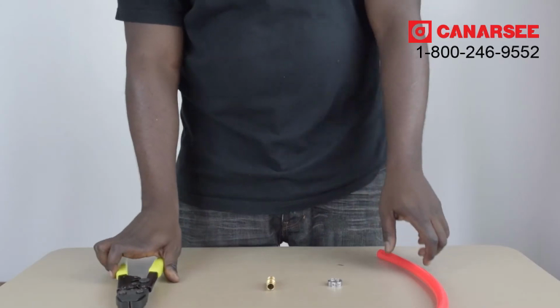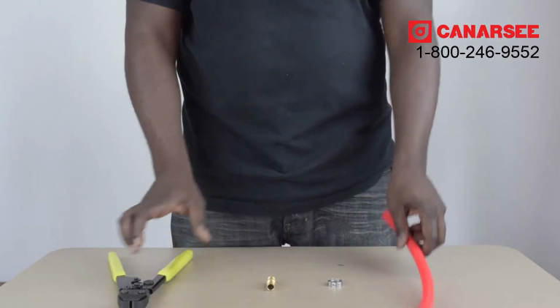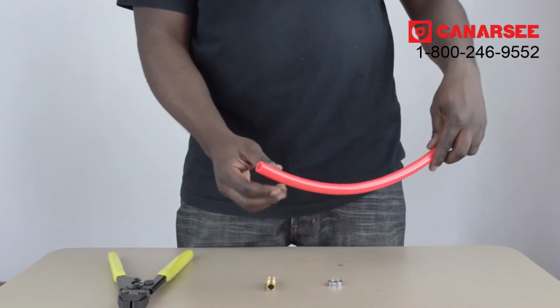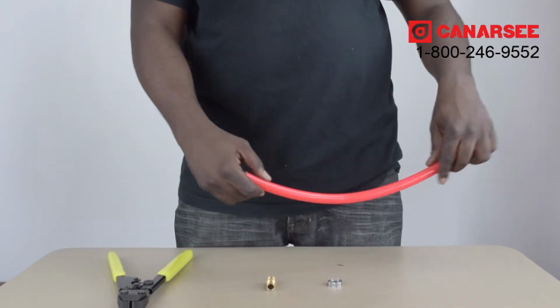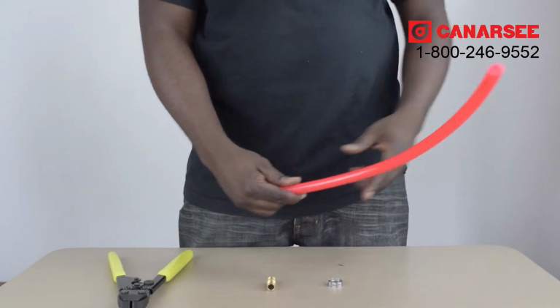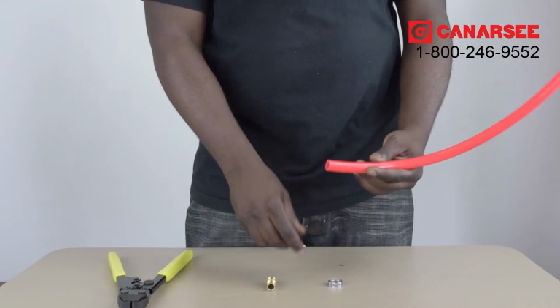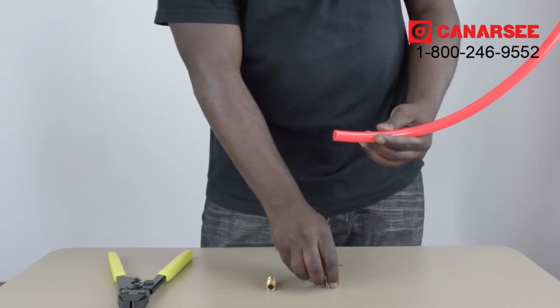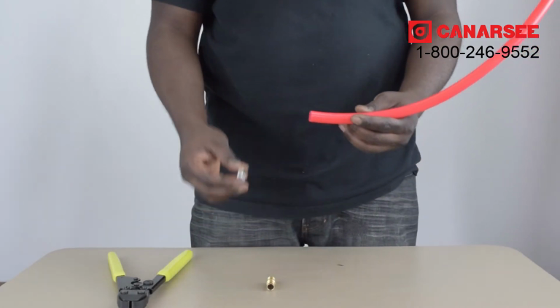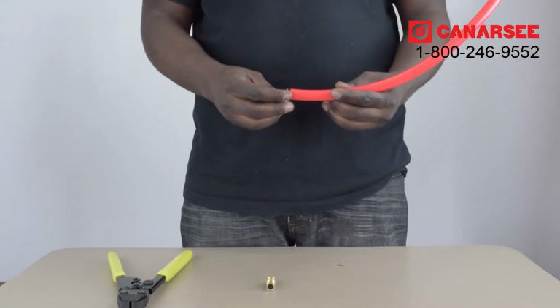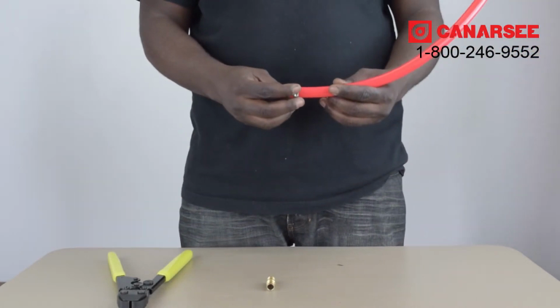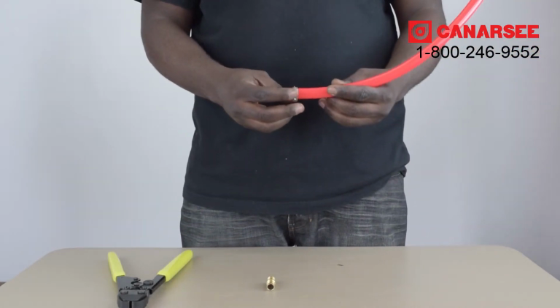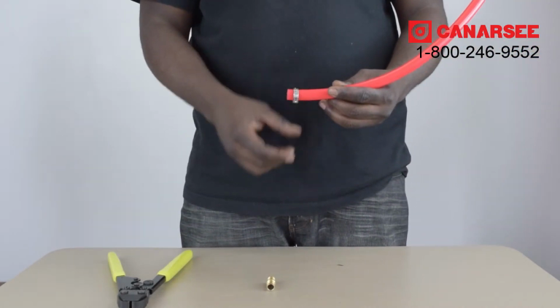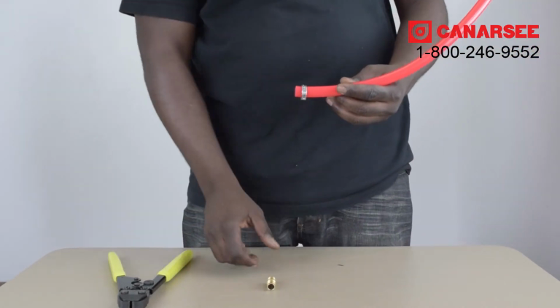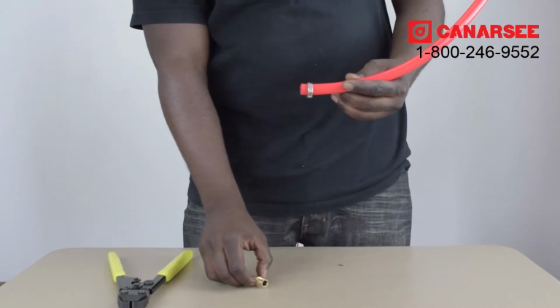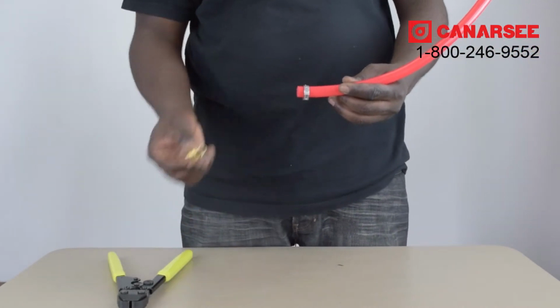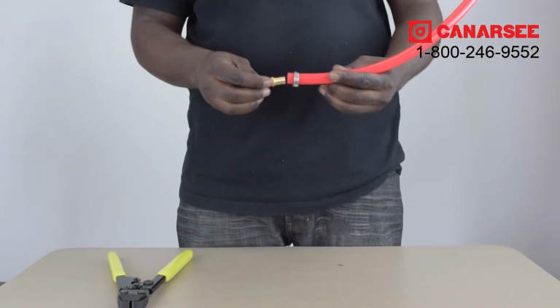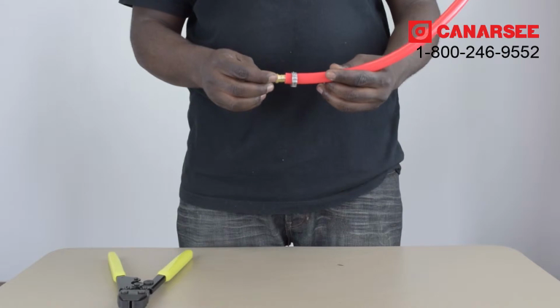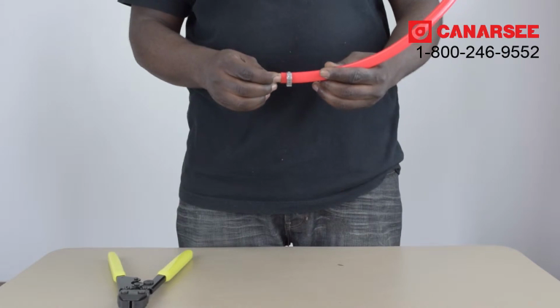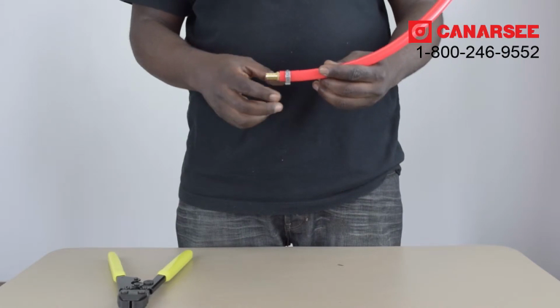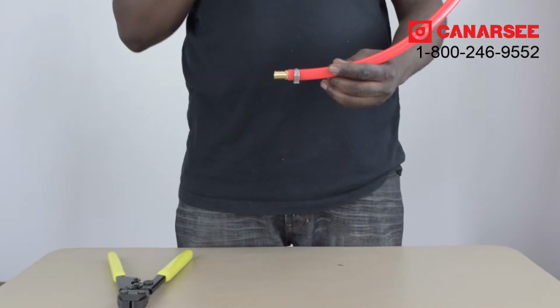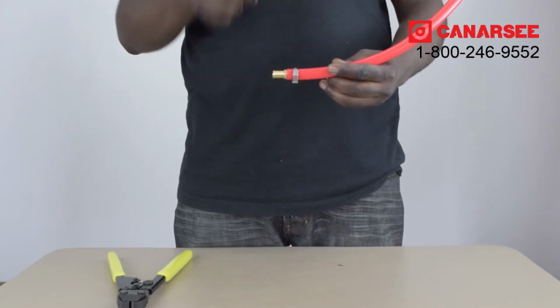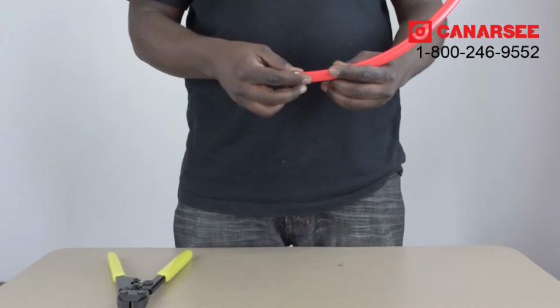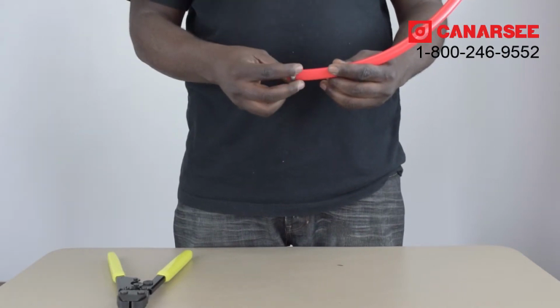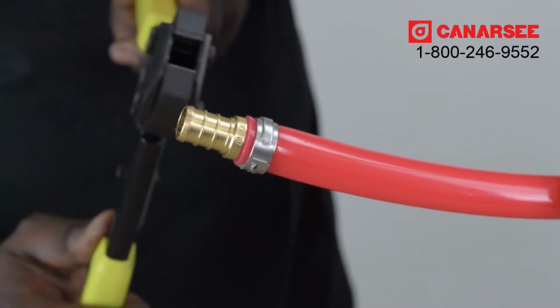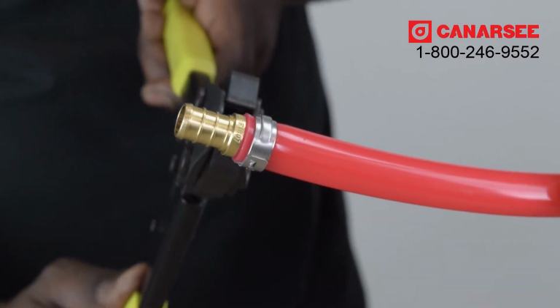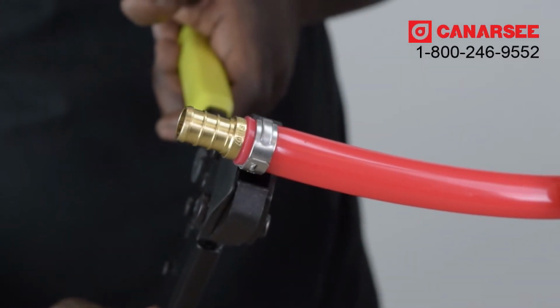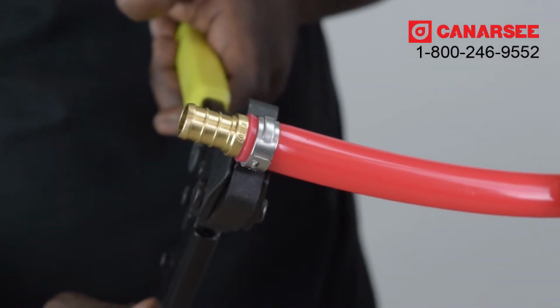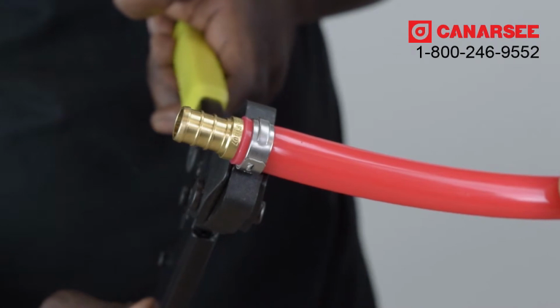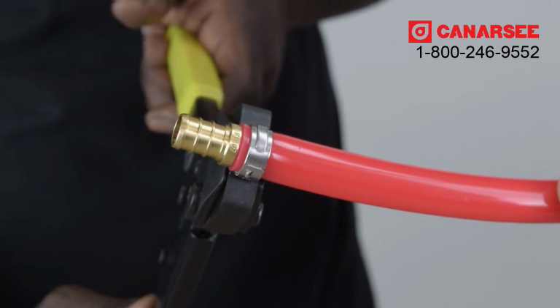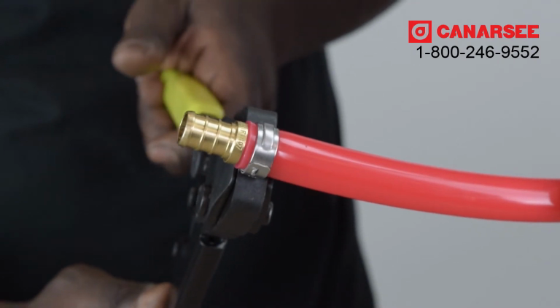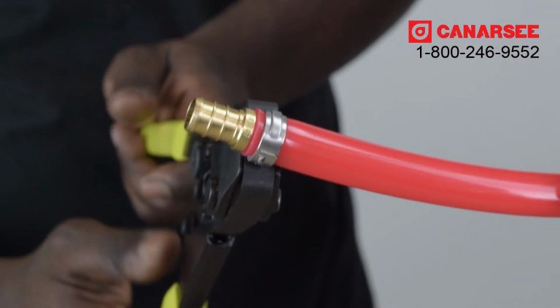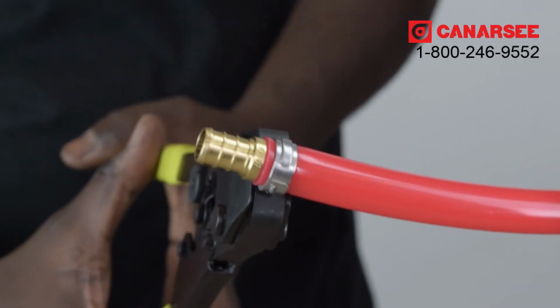Step one, you're going to take your PEX tubing and put the clamp ring right over it. Step two, you're going to insert your fitting. In step three, you put the jaws of the clamp tool to the ear of the clamp ring.